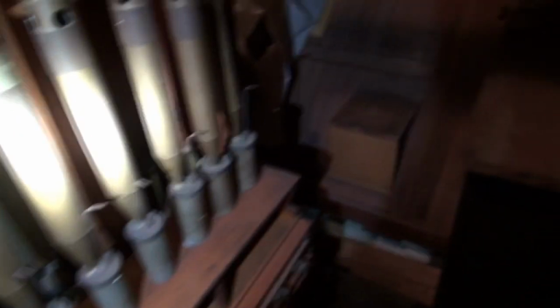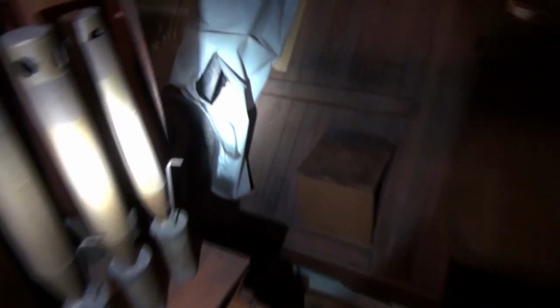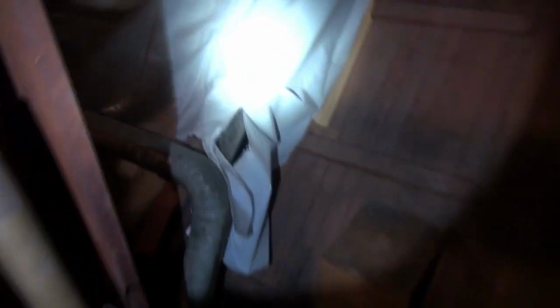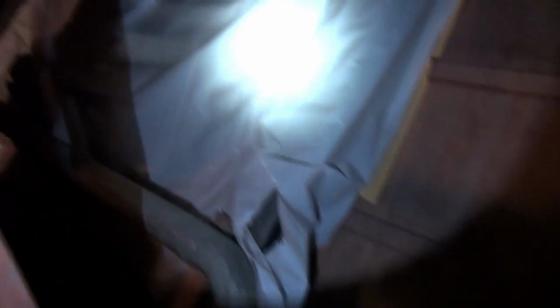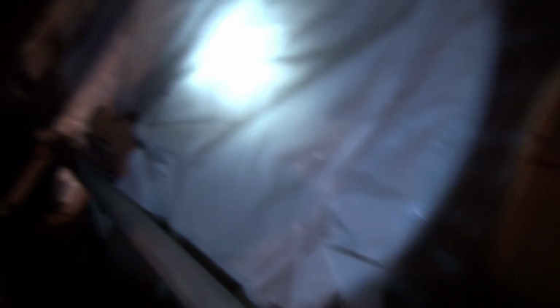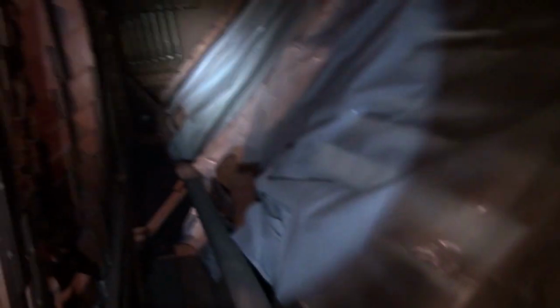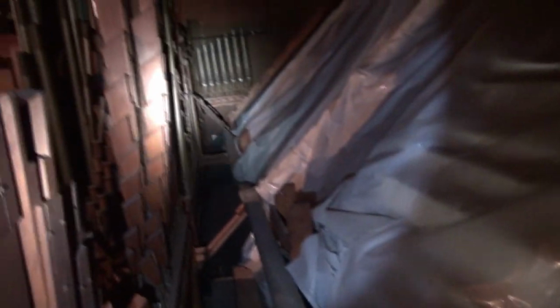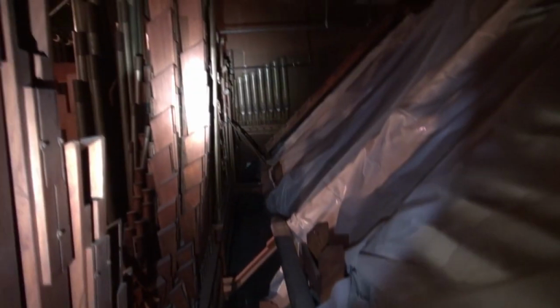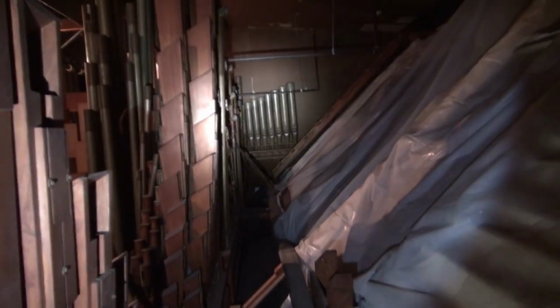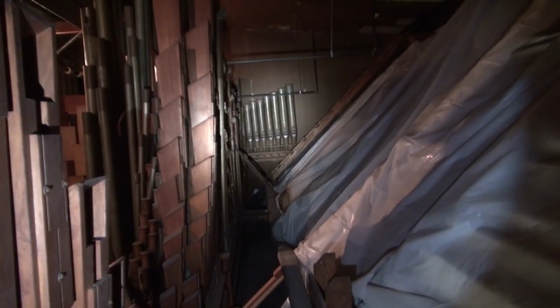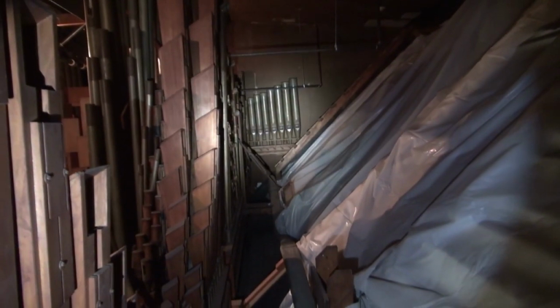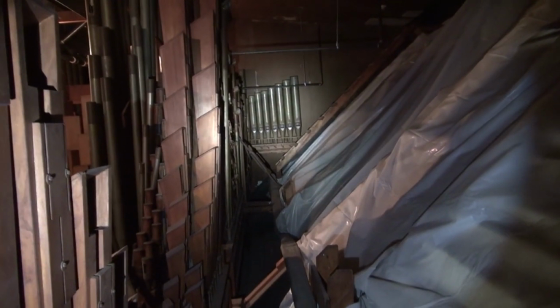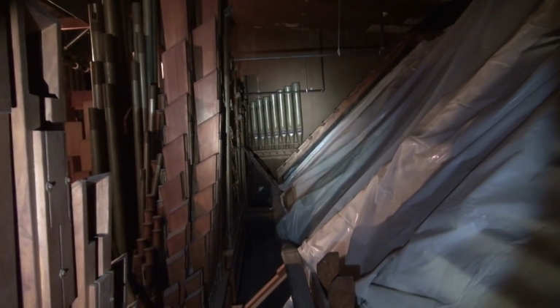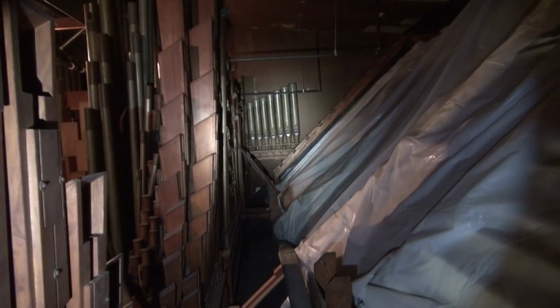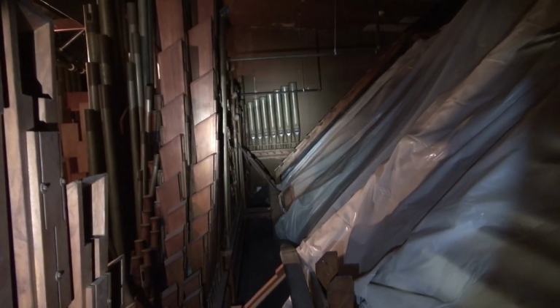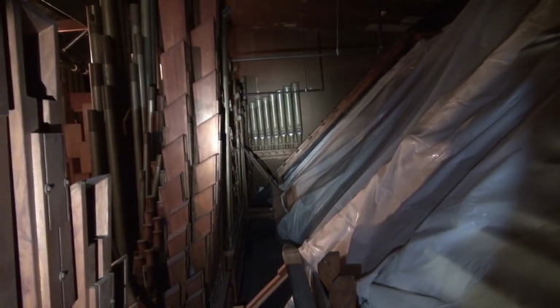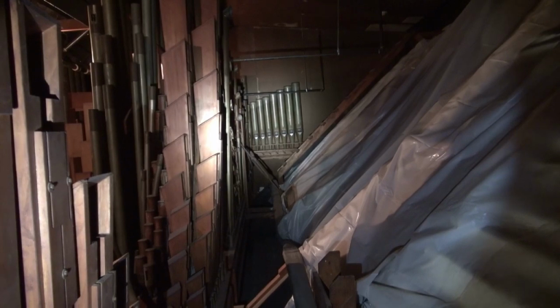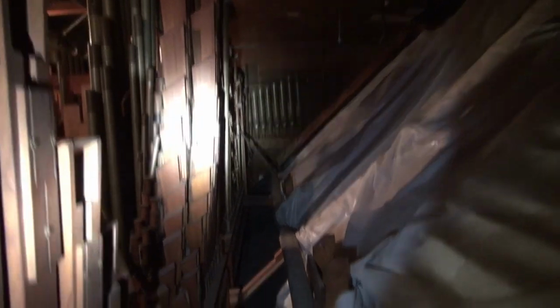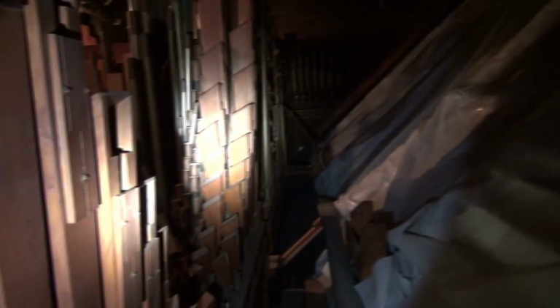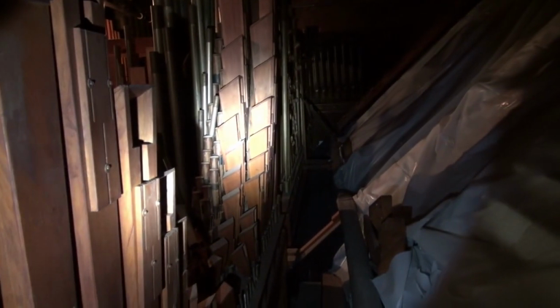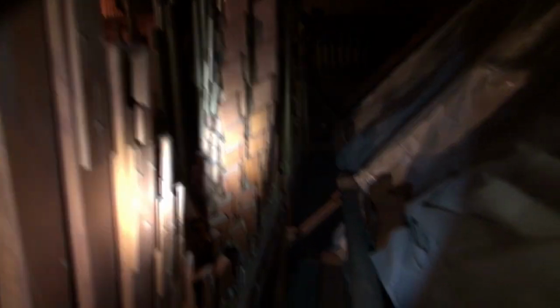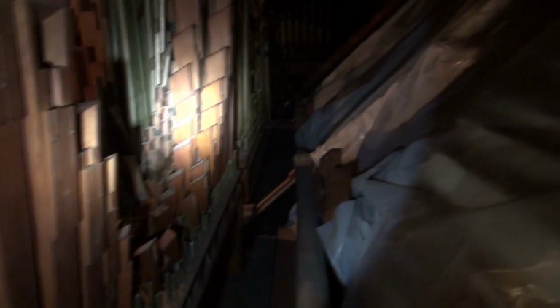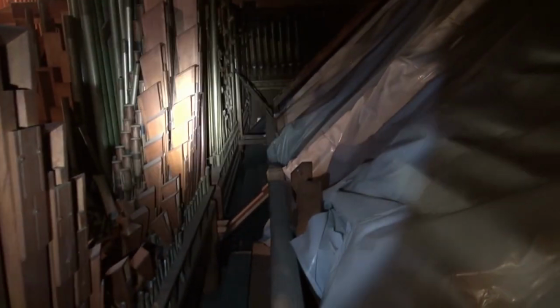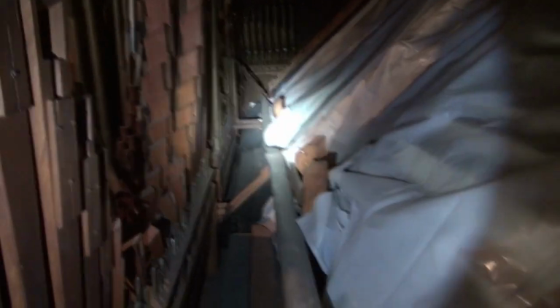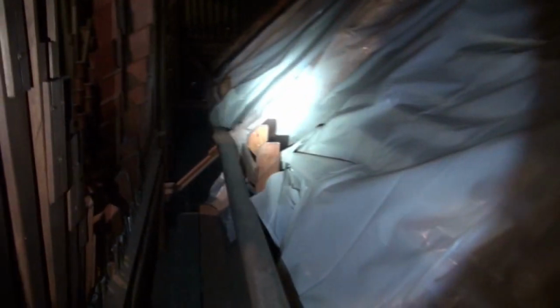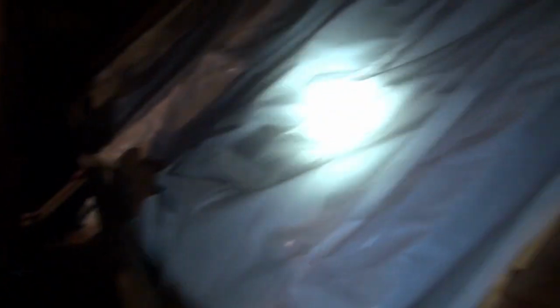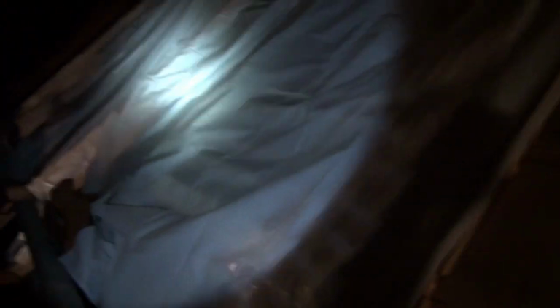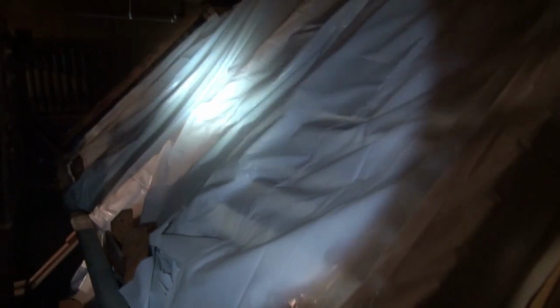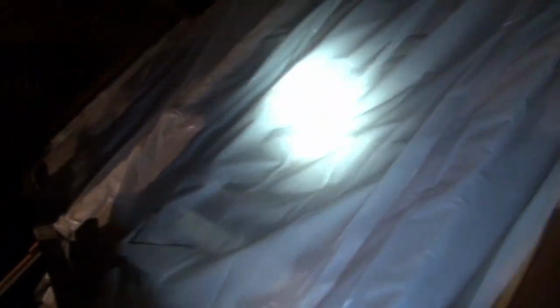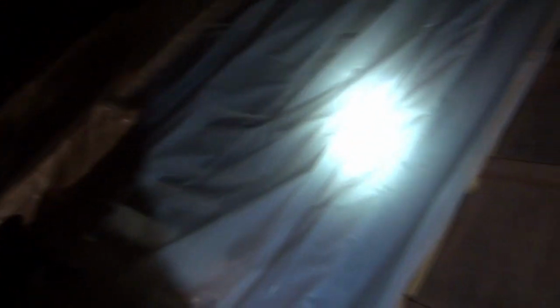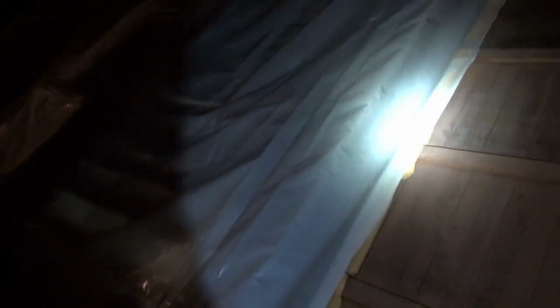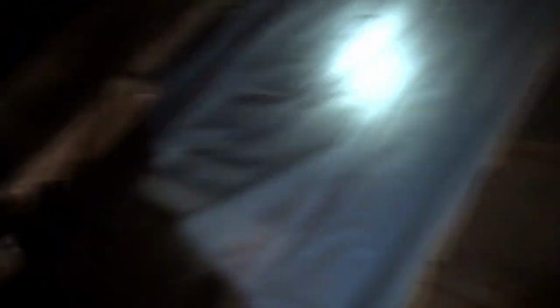It says '16 Vox' there. And if you look down the length of the chamber, there's a very large stop metal flute over there, the Tromba d'Amour, etc. And this is where the swell shades would be, but they're covered up with plastic.